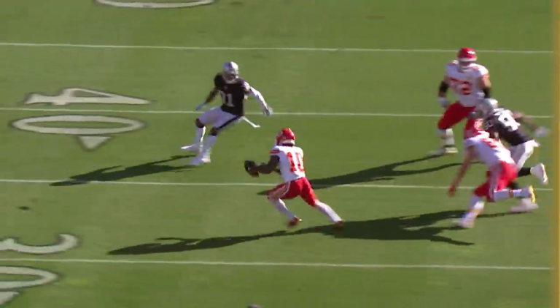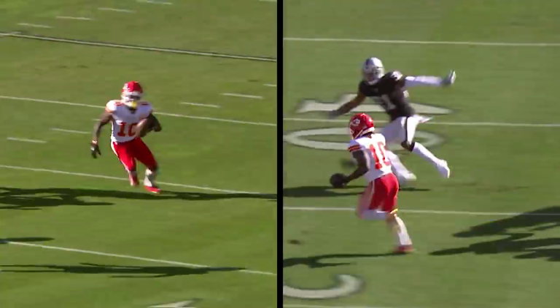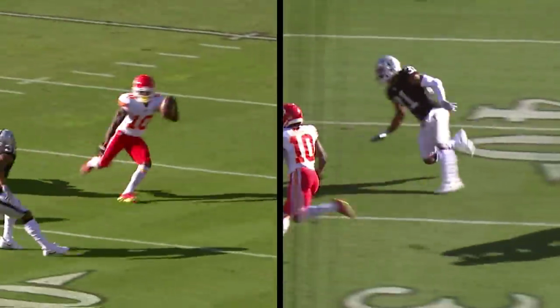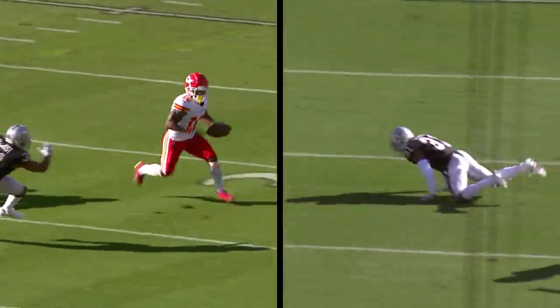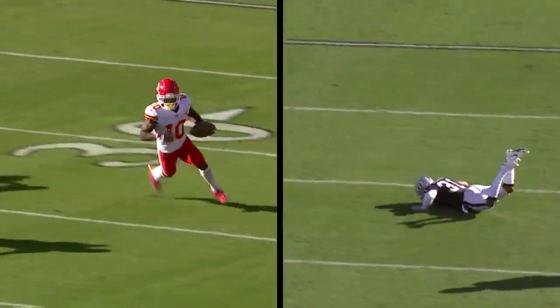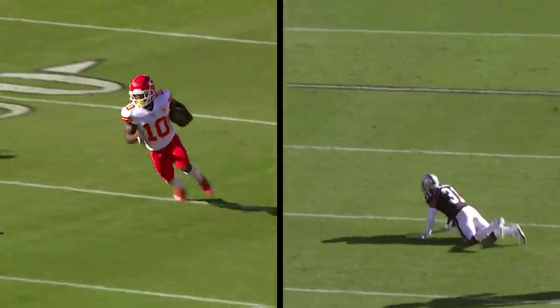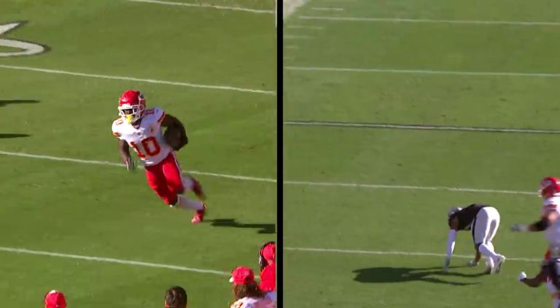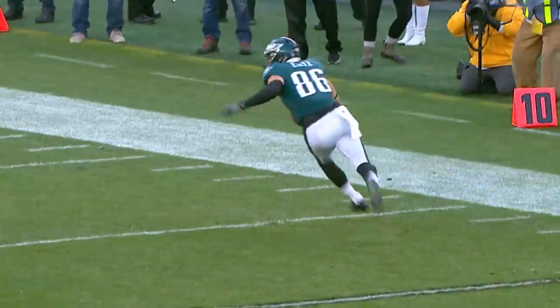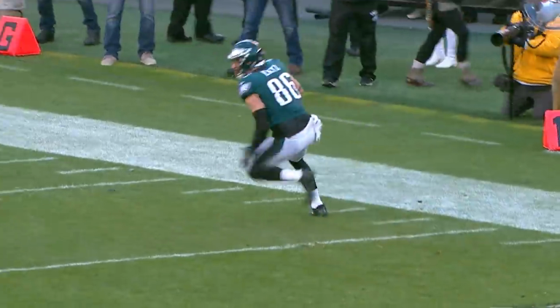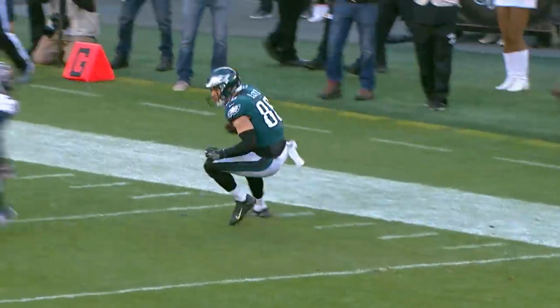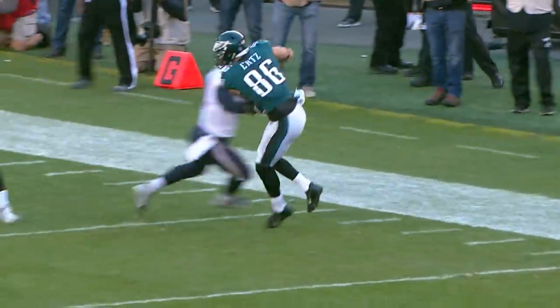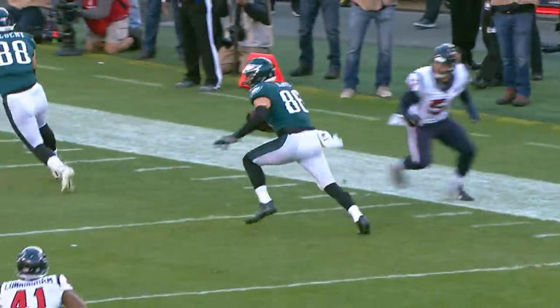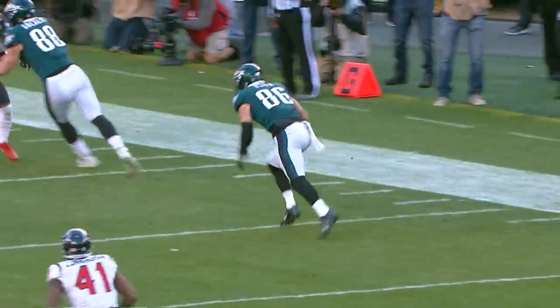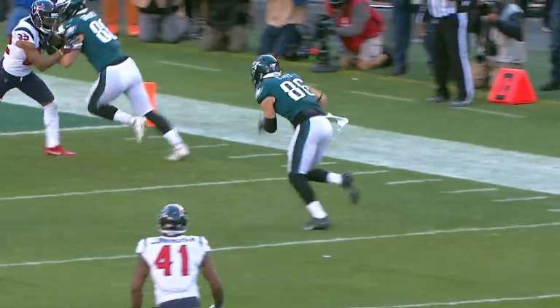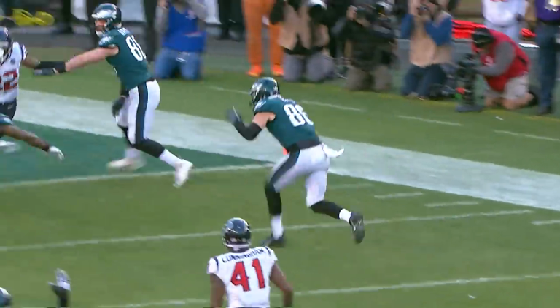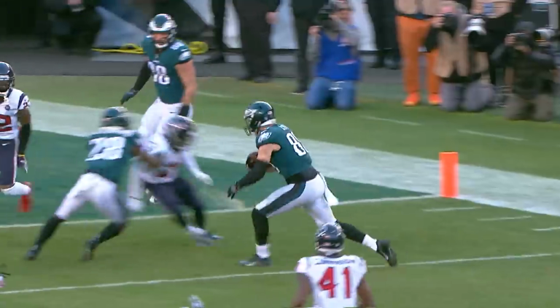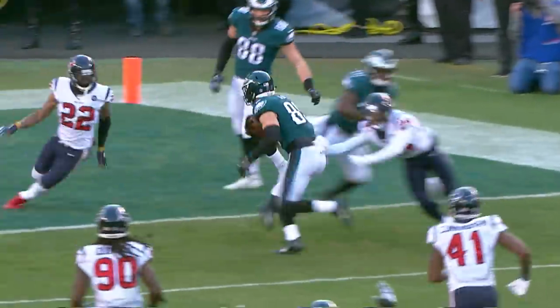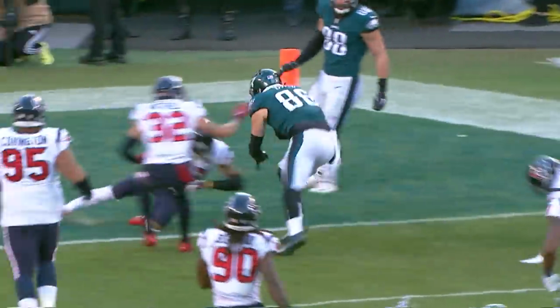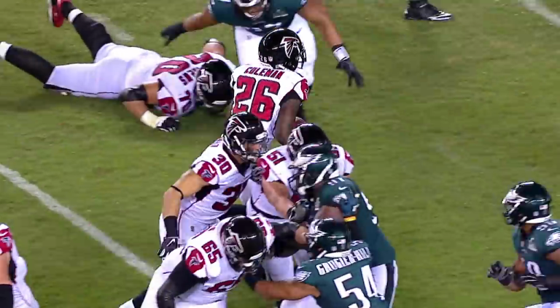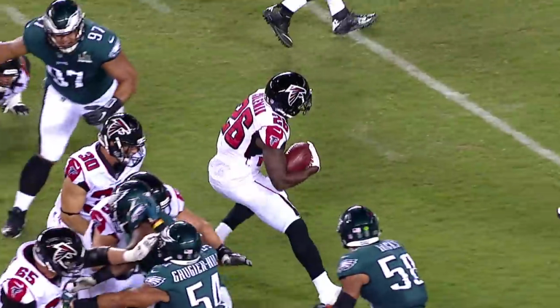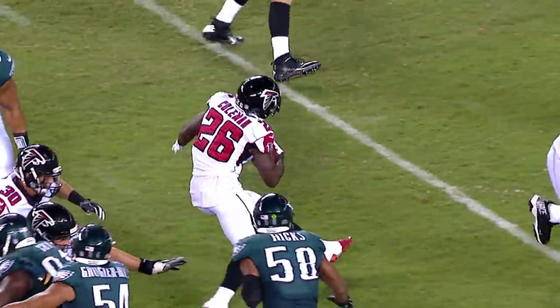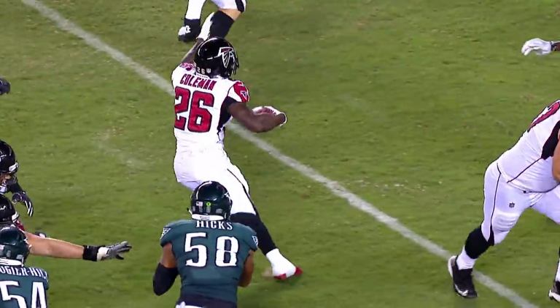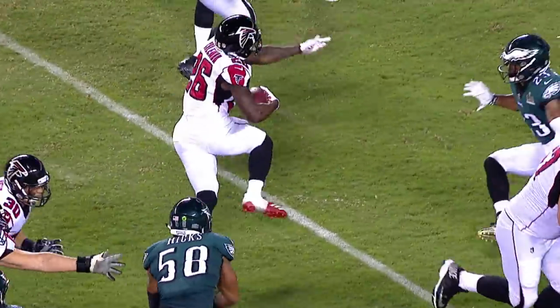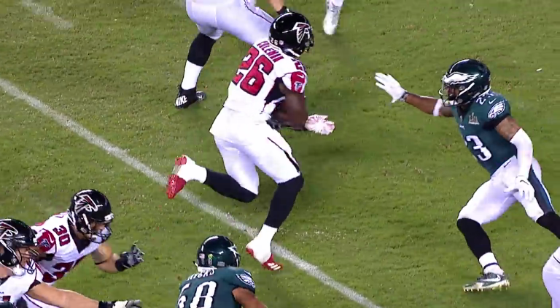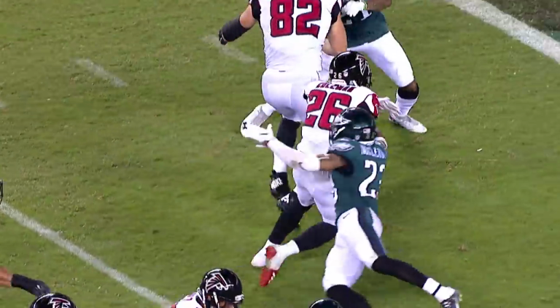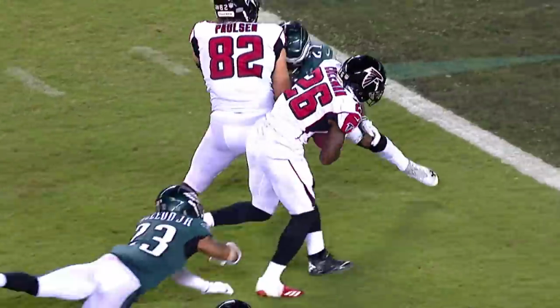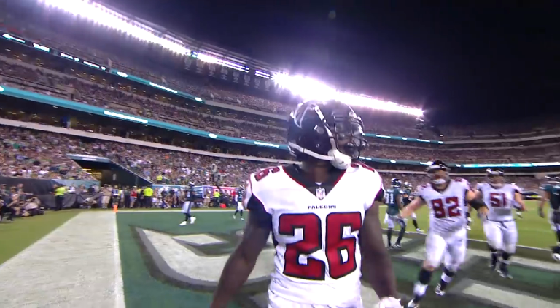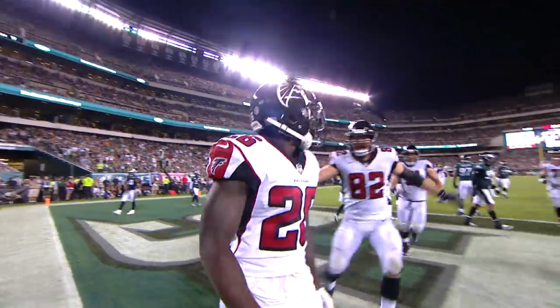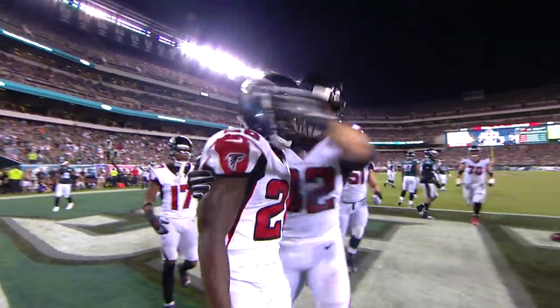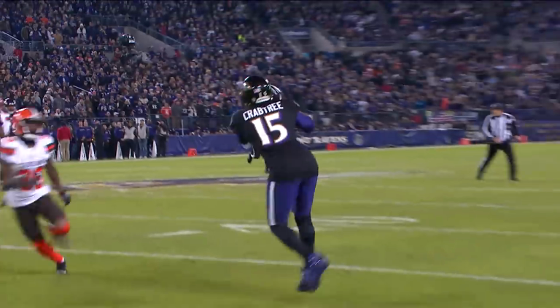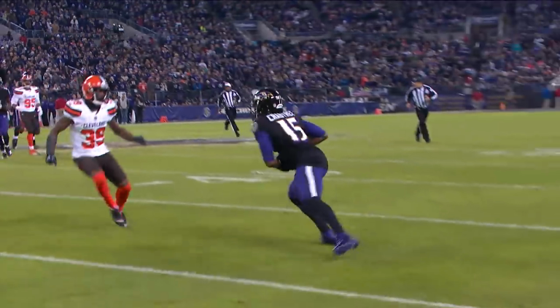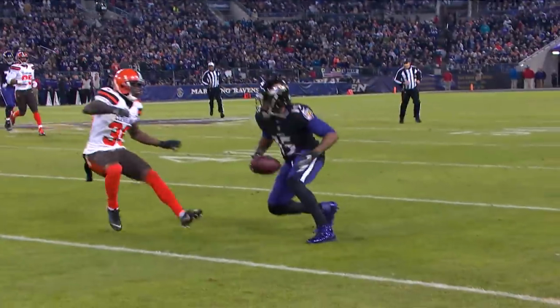Puts Junkers on his knees. Zach Ertz — oh what a play, touchdown. Tevin Coleman big hole and he goes to the end zone. A wiggle.